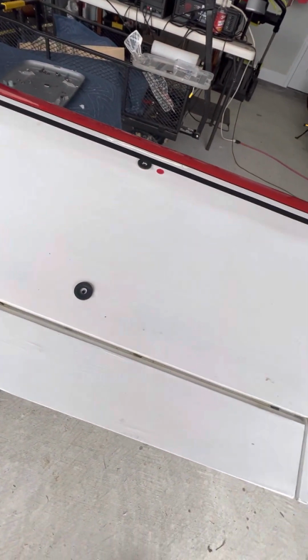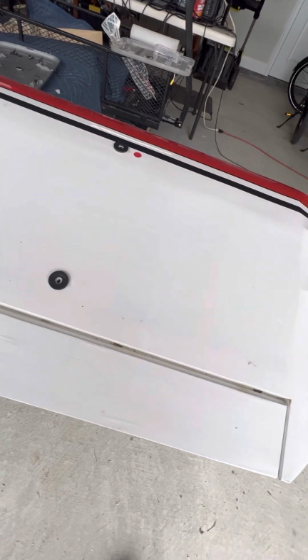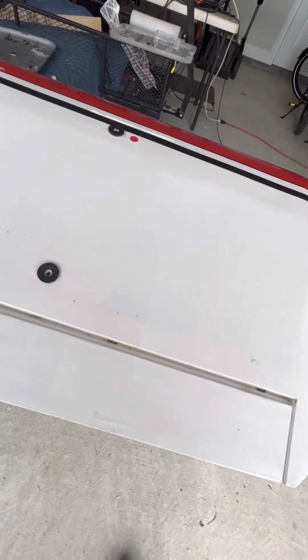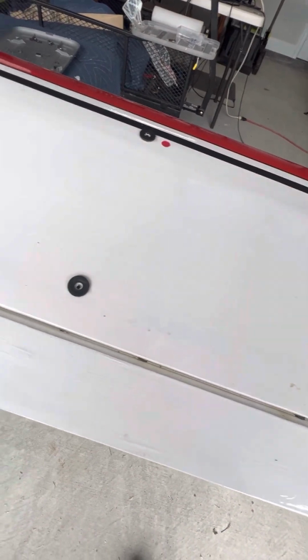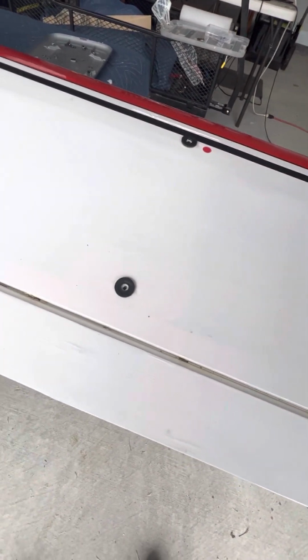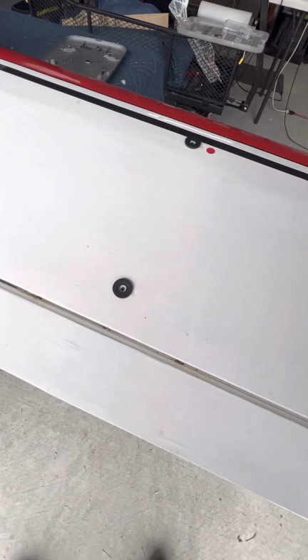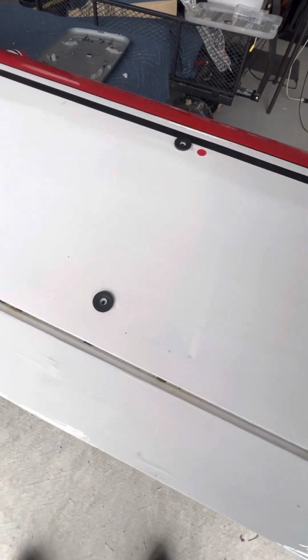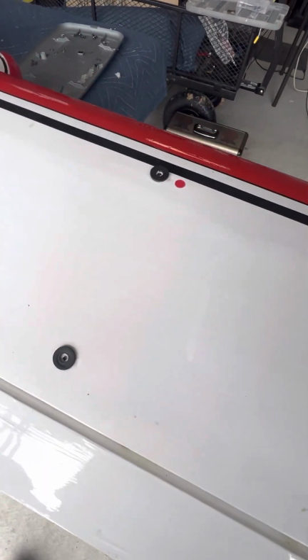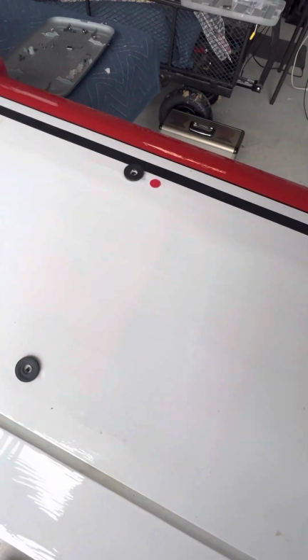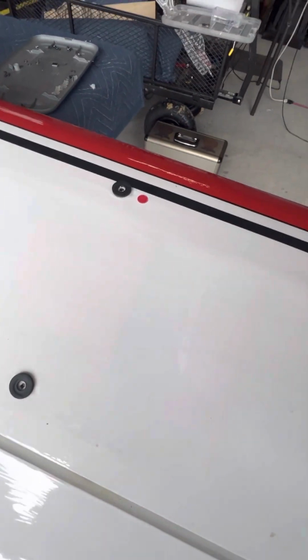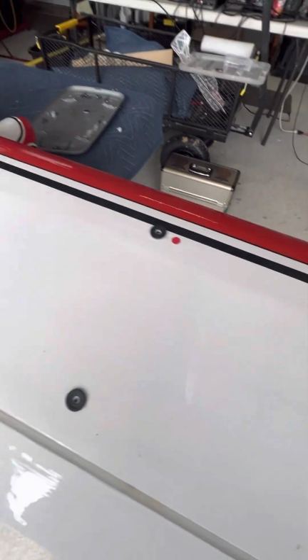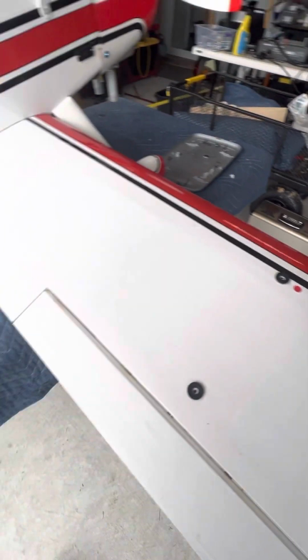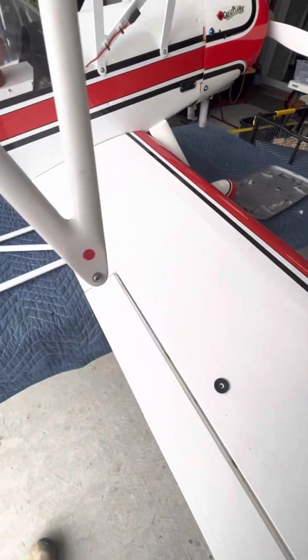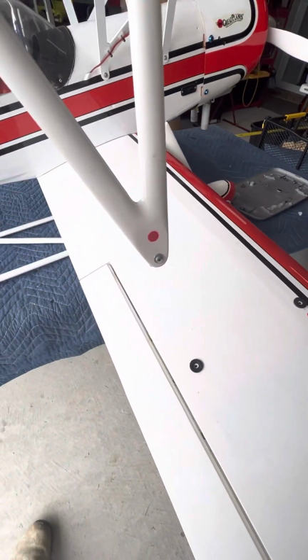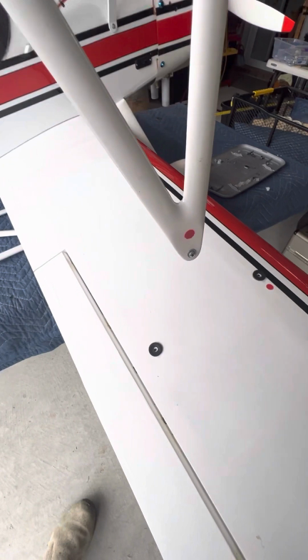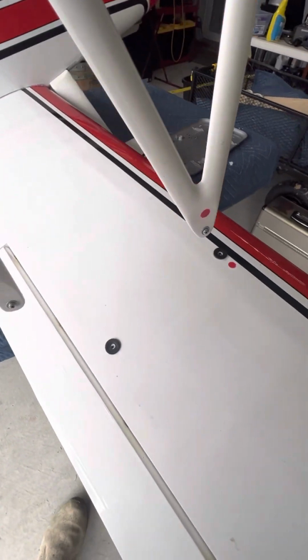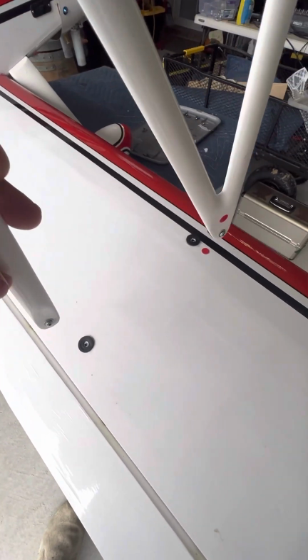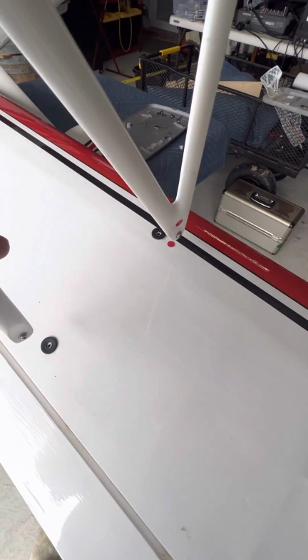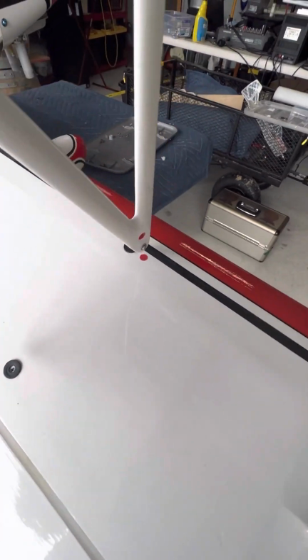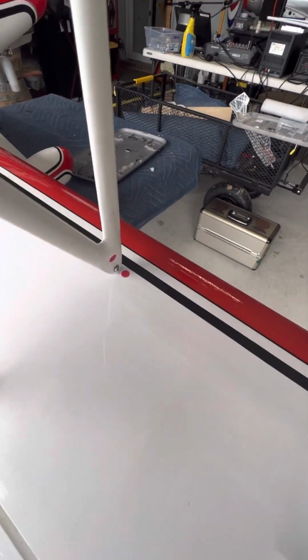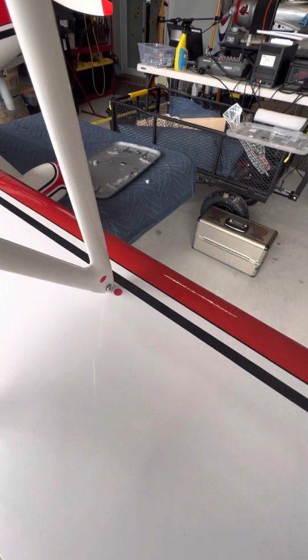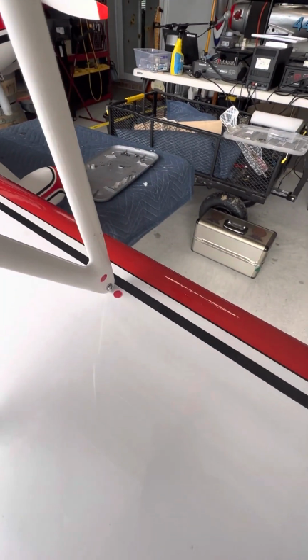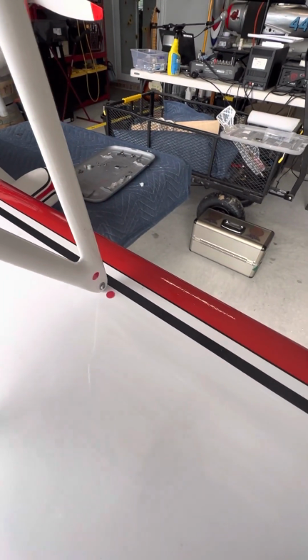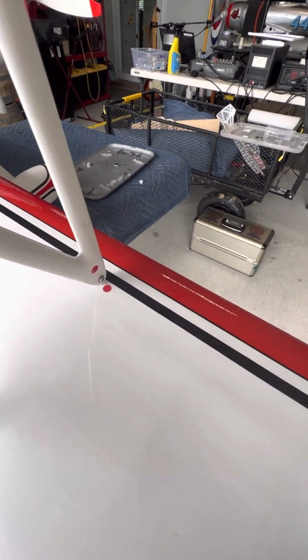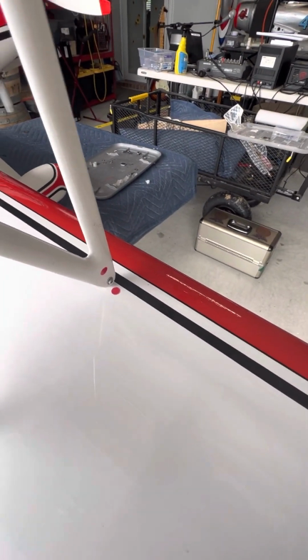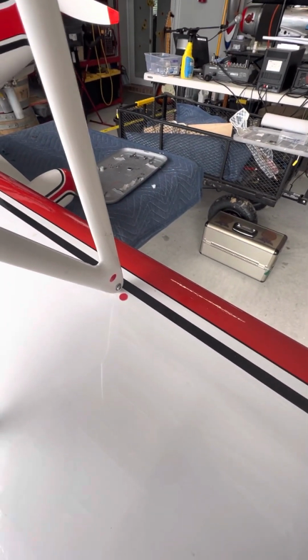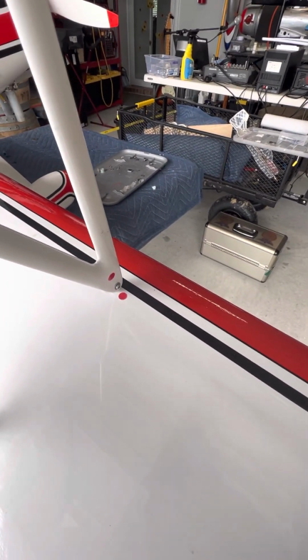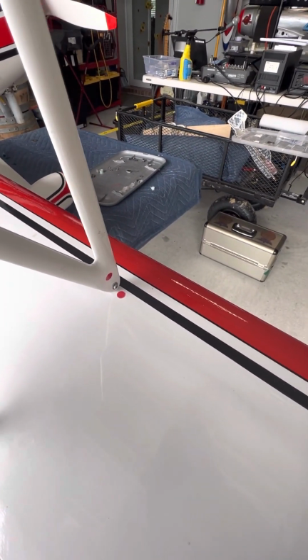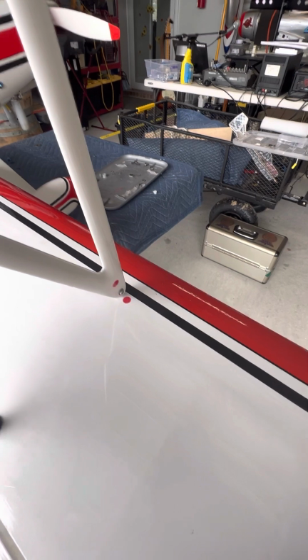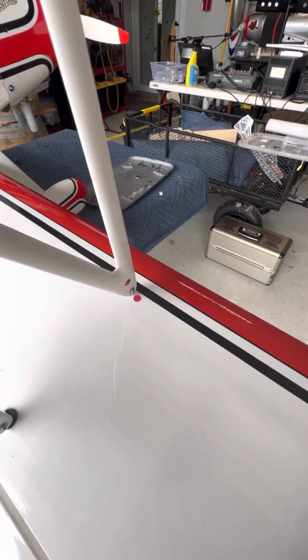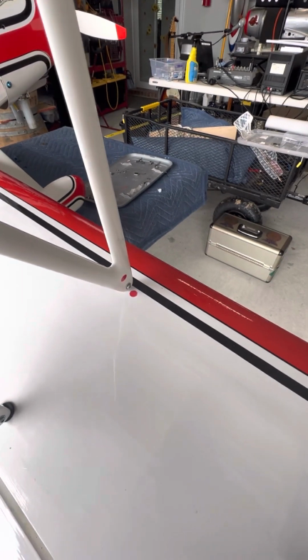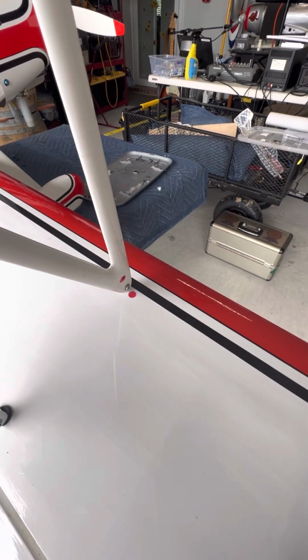These are where the other cabane struts go in. See the red dot? Red dot matches that red dot — that one goes there. The other side has a black dot.